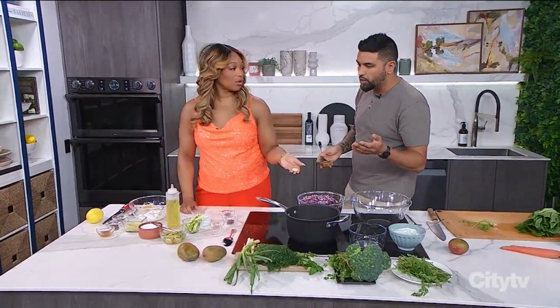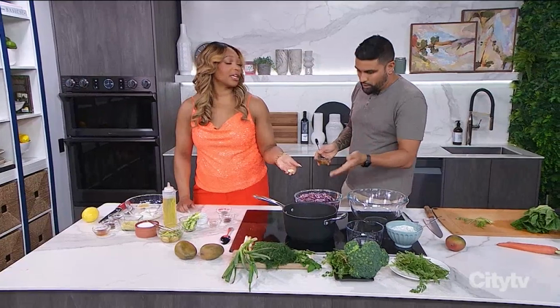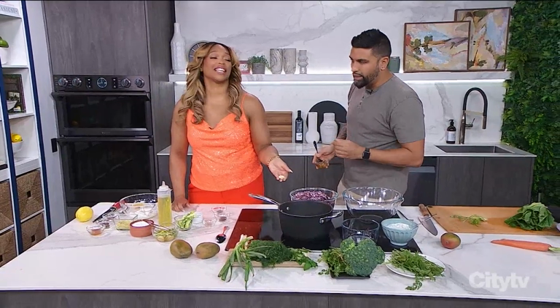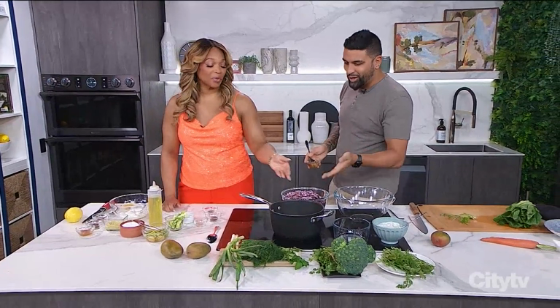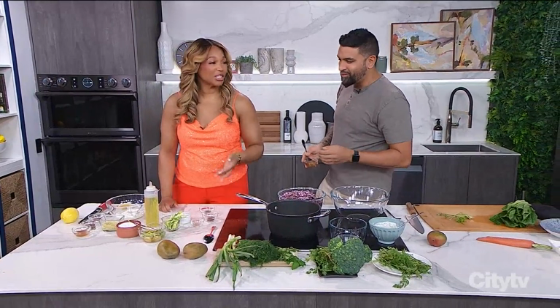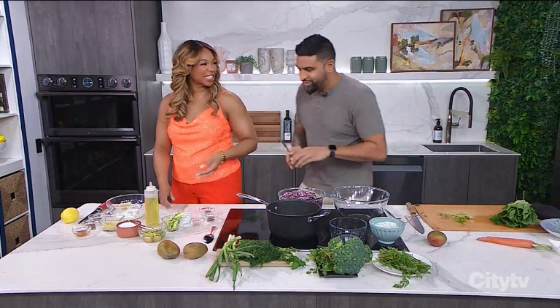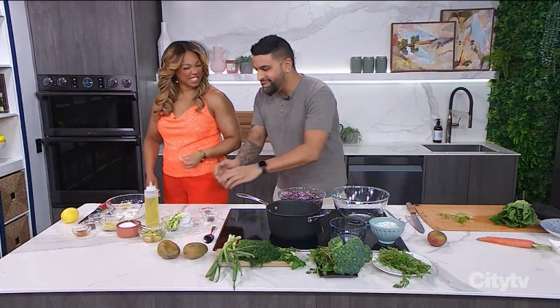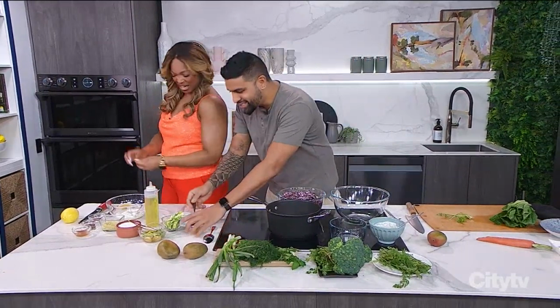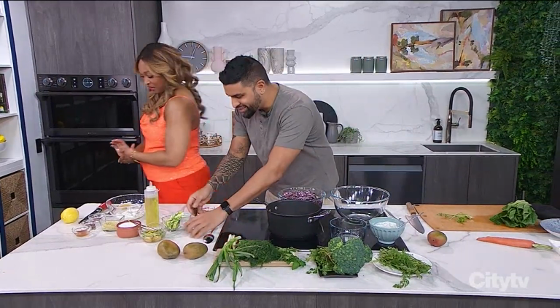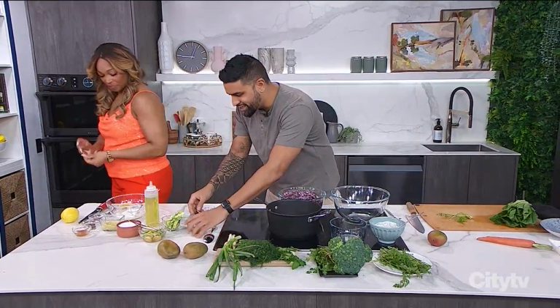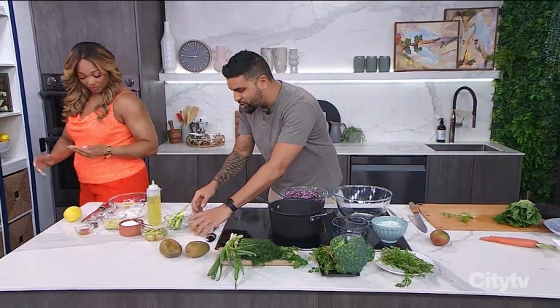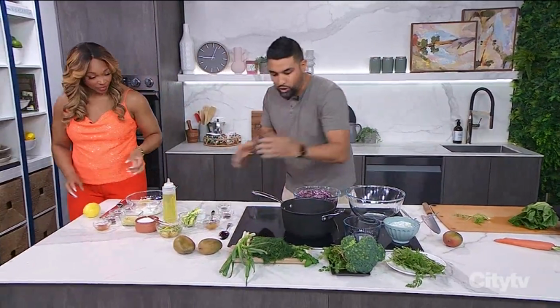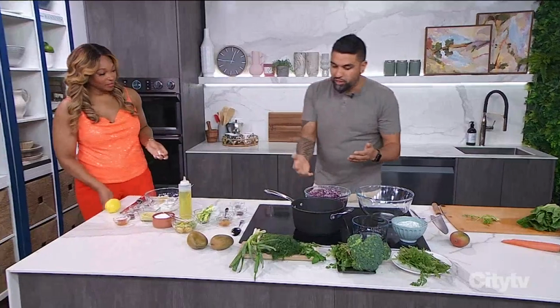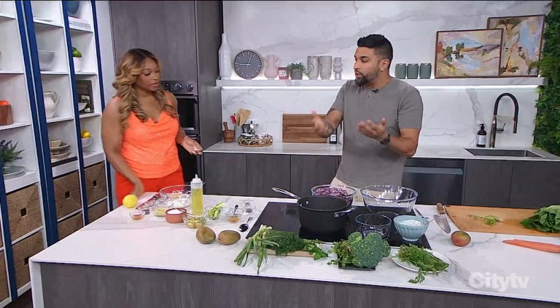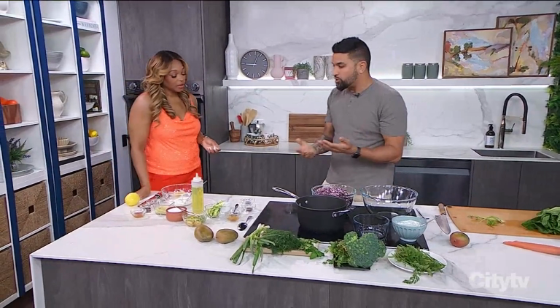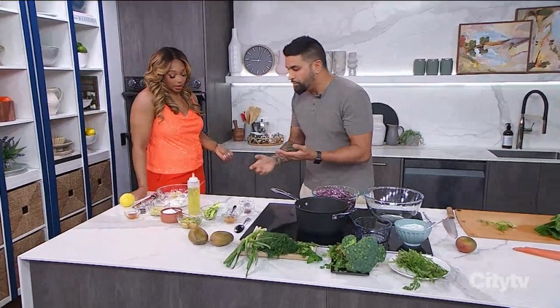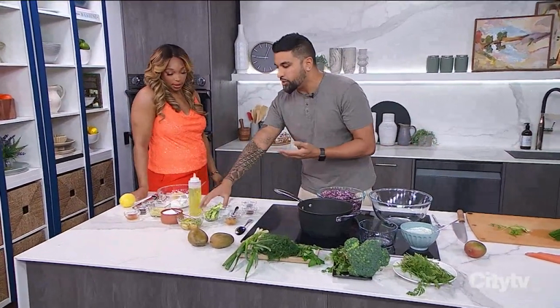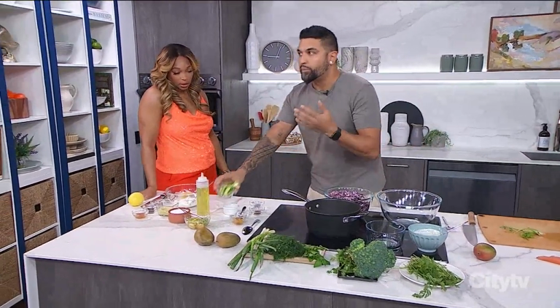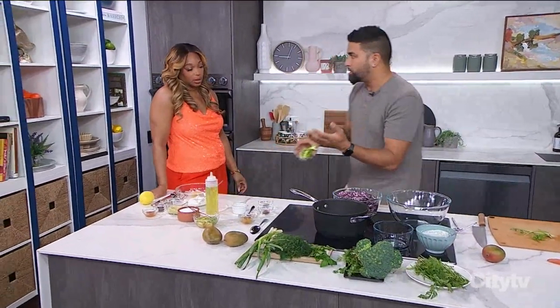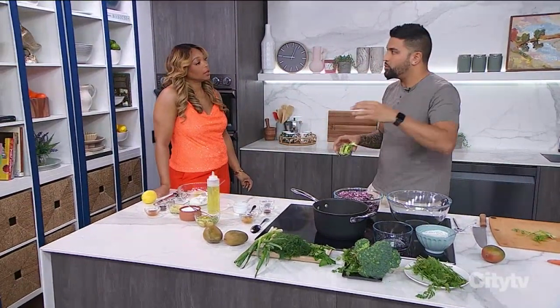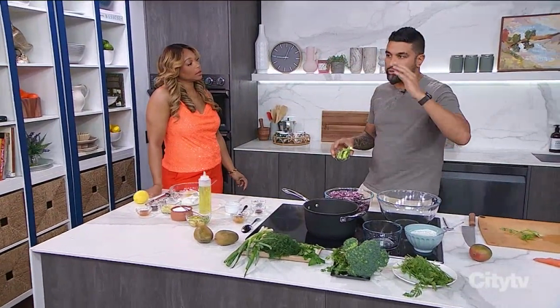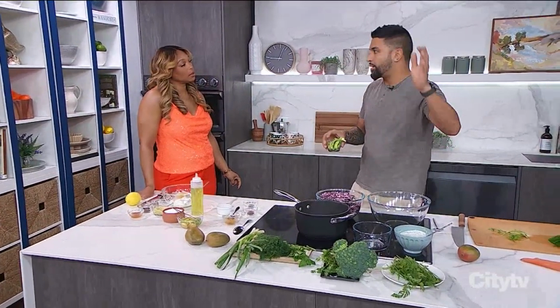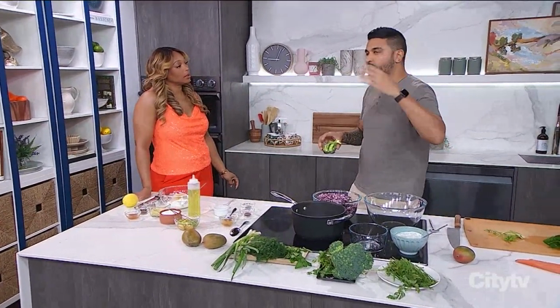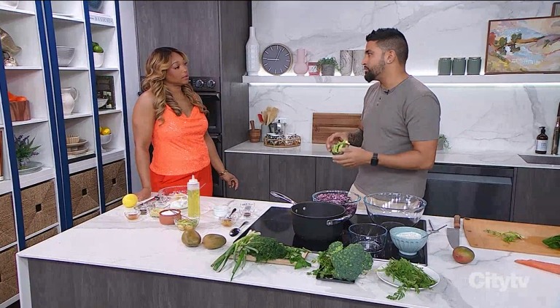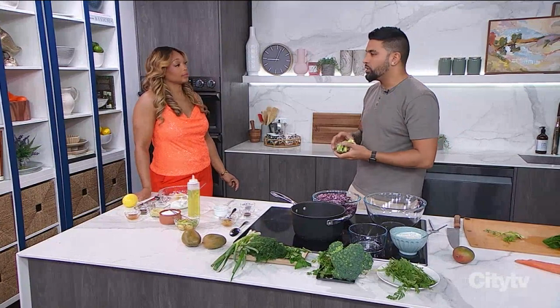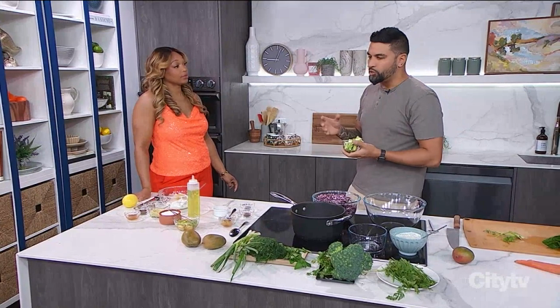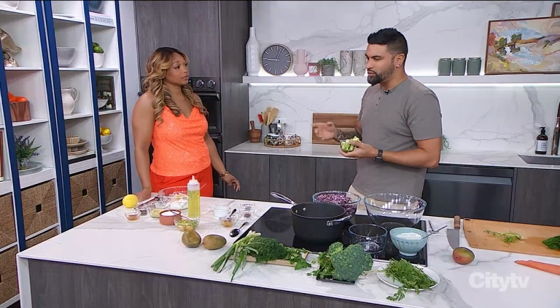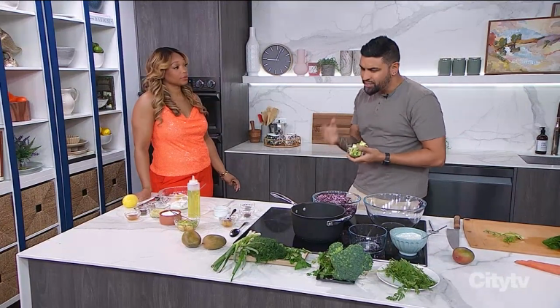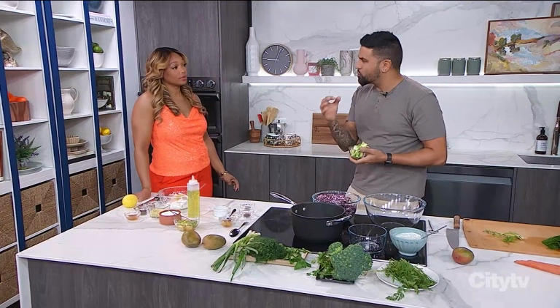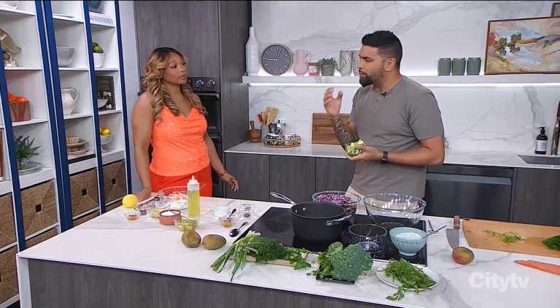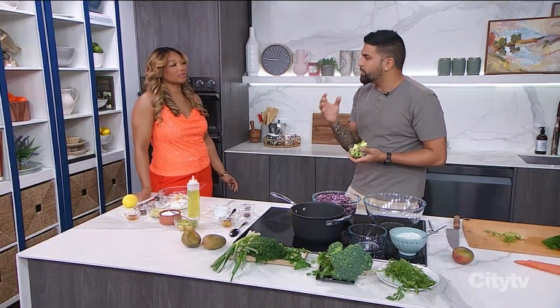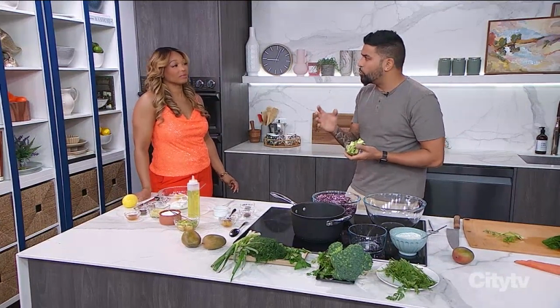Do I just throw the garlic clove in like this? Yeah. The spices from 1987? That's it. So the garlic clove goes in. We bring this to a simmer. The reason why we pickle things — and why it was used a lot back in the day for canning — is because the acidity is so high that bacteria can't form.